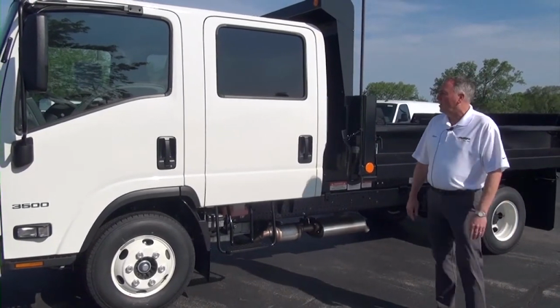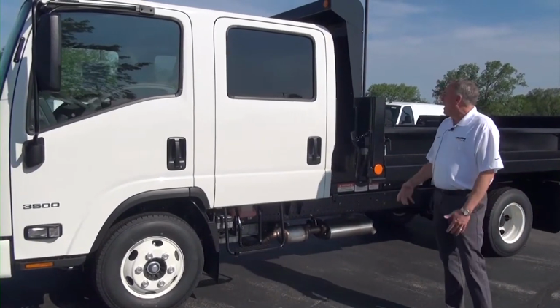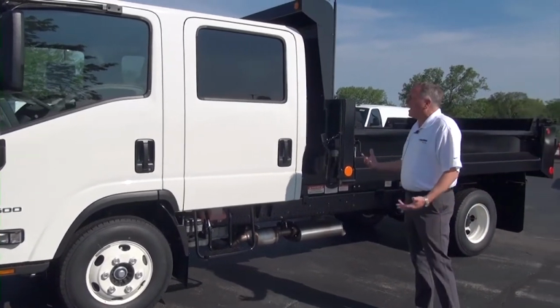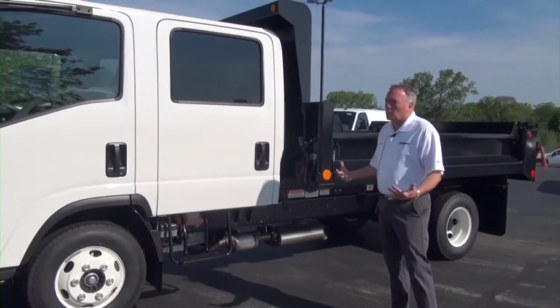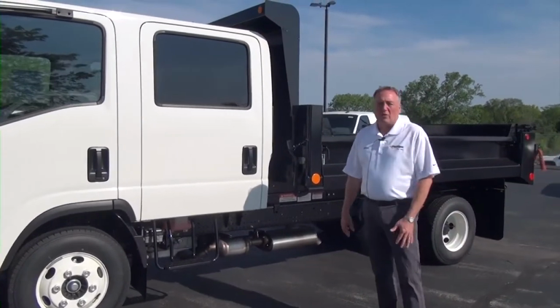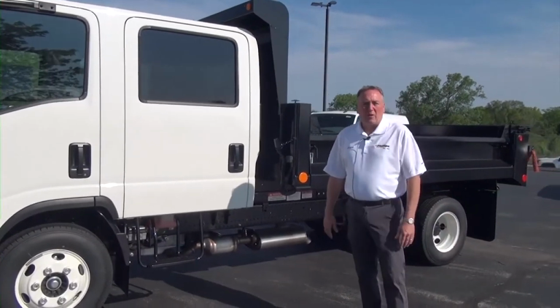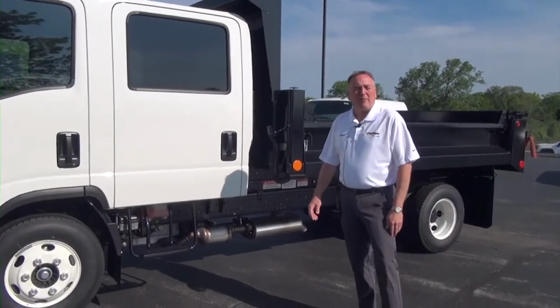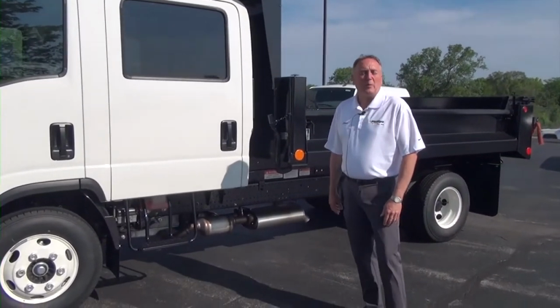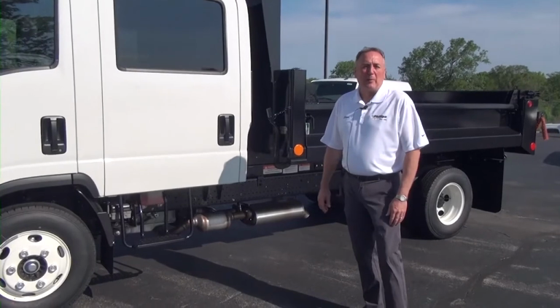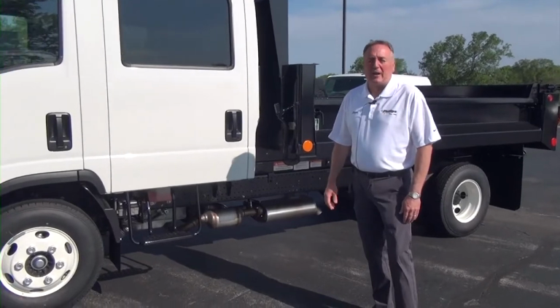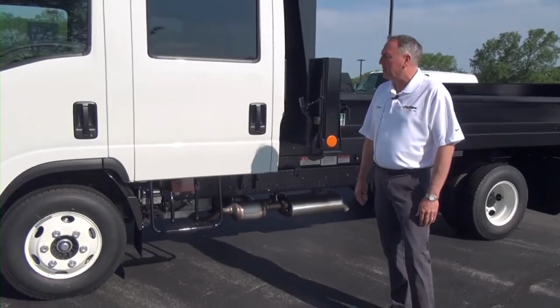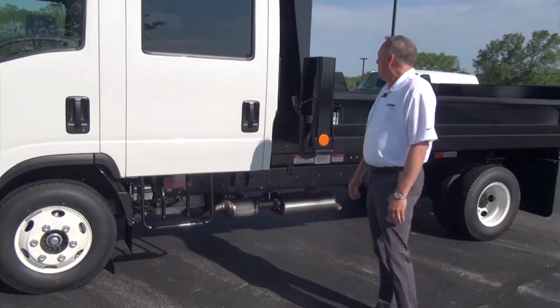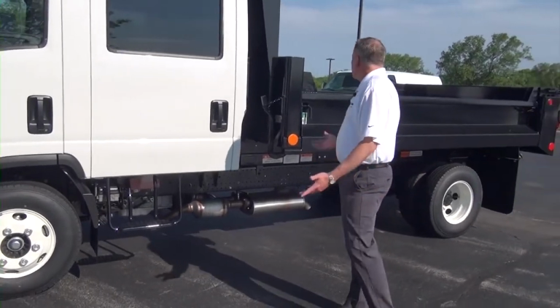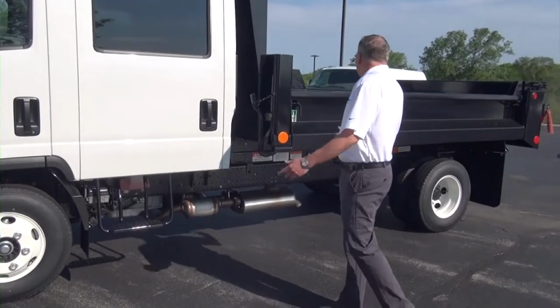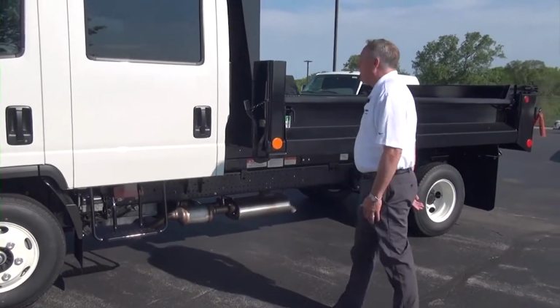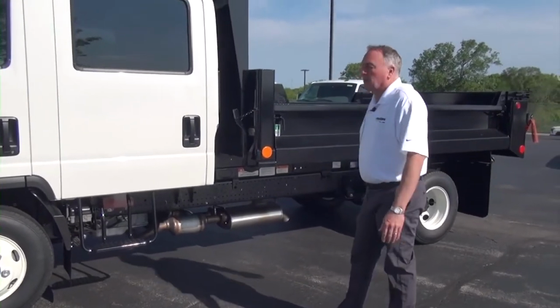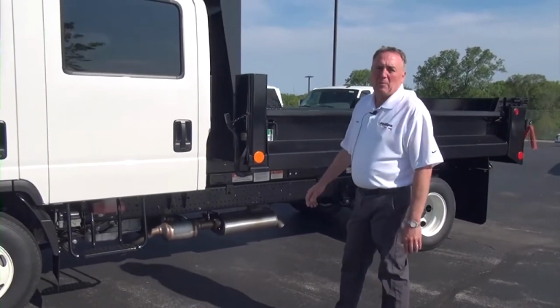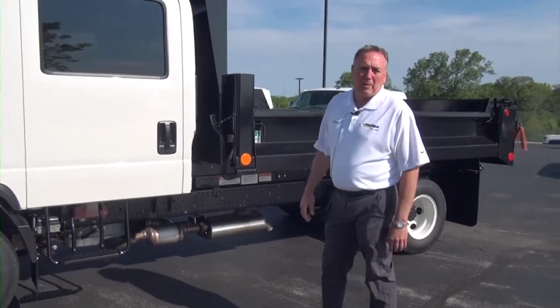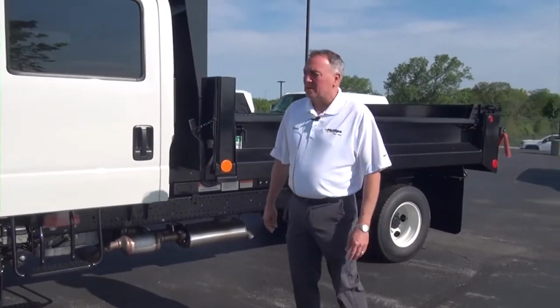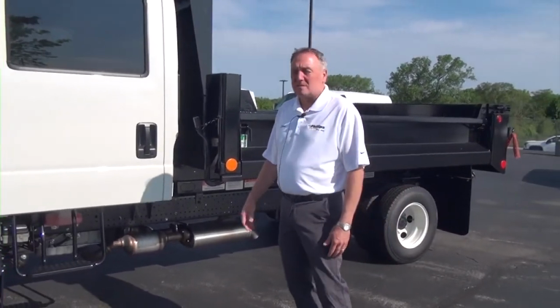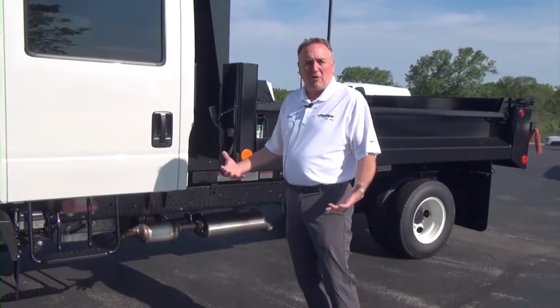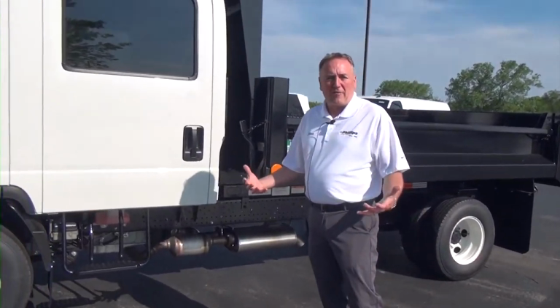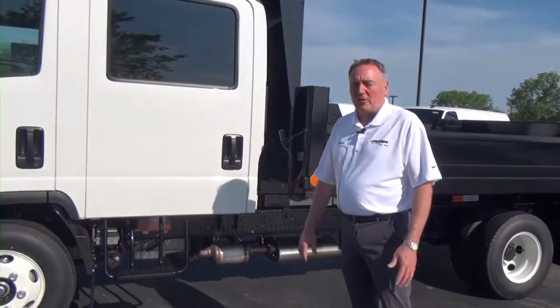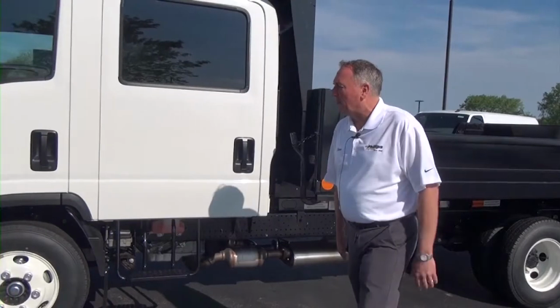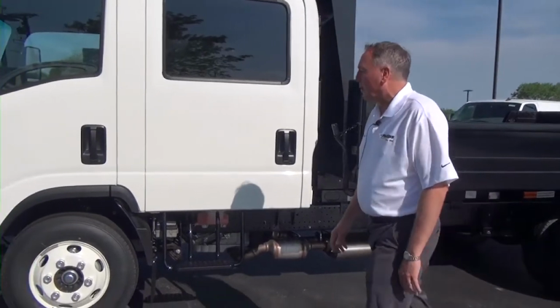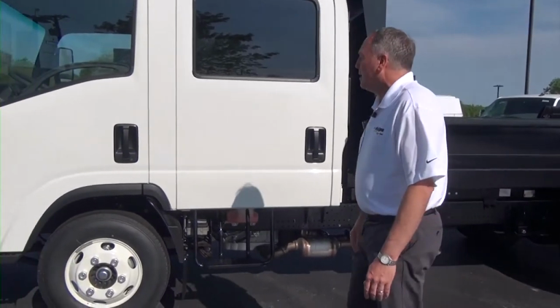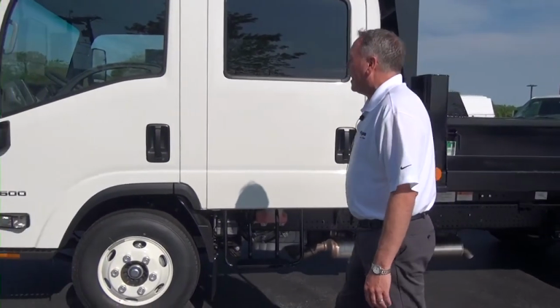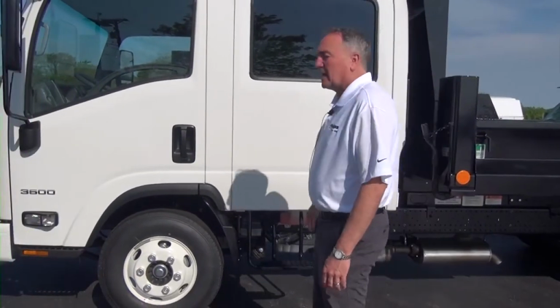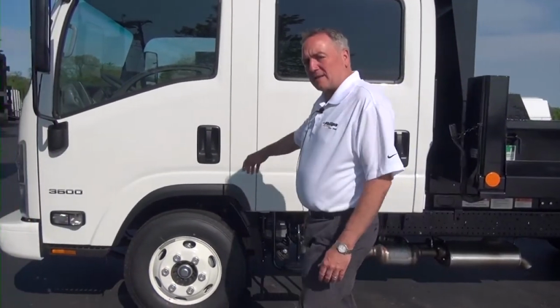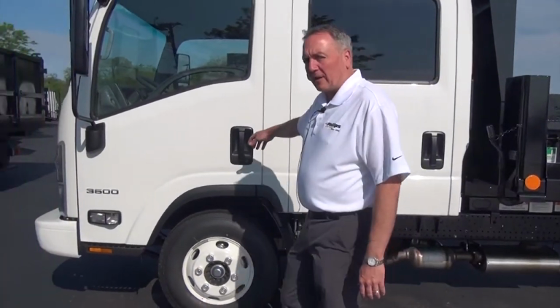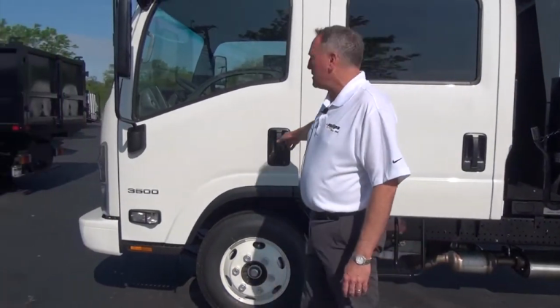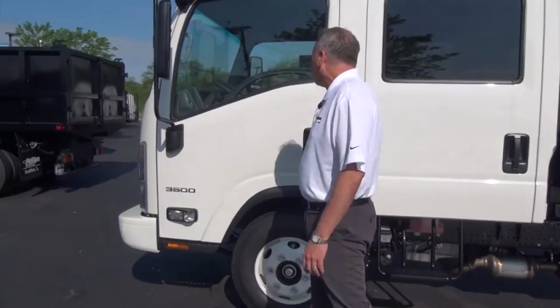So a lot of guys are switching over to the low-cab forward, which we're able to get a lot of them. This is a particular unit that's been very popular with us. This is a 3500 low-cab forward, and it's got a 6-liter gas engine in it.